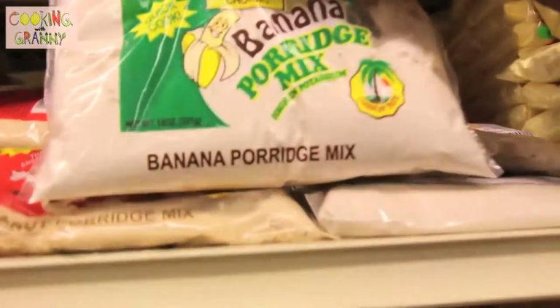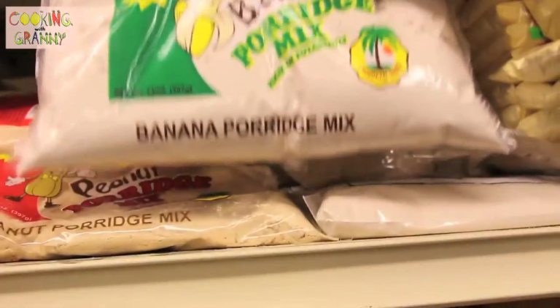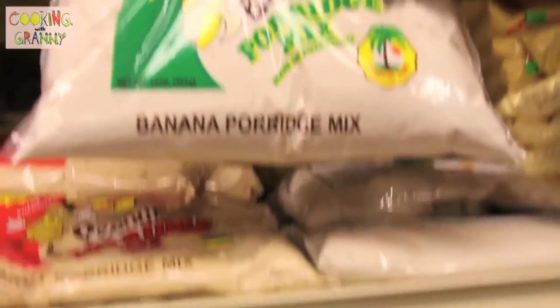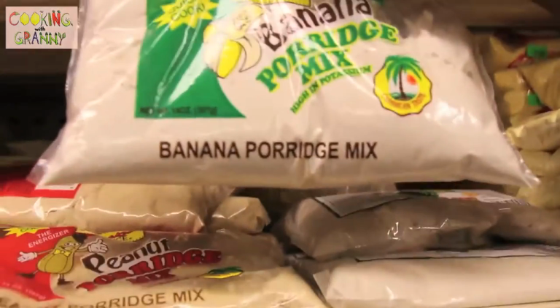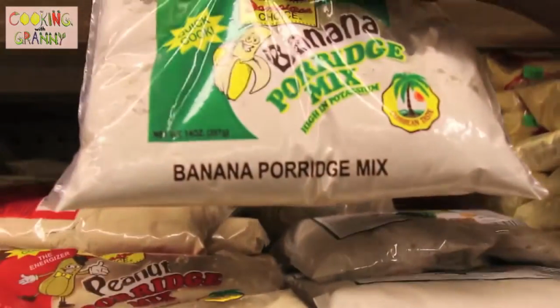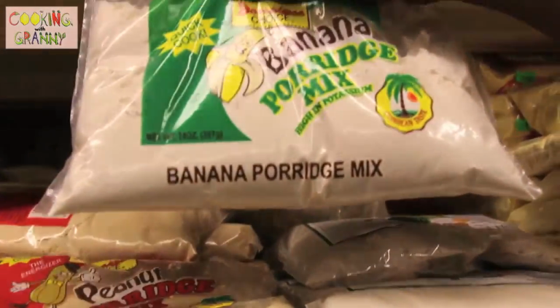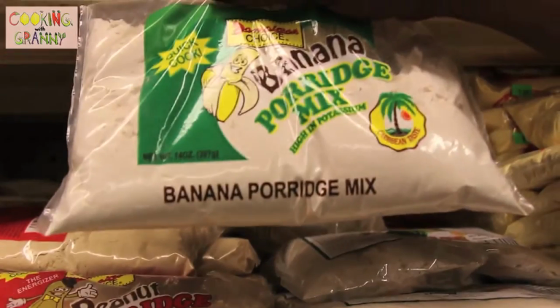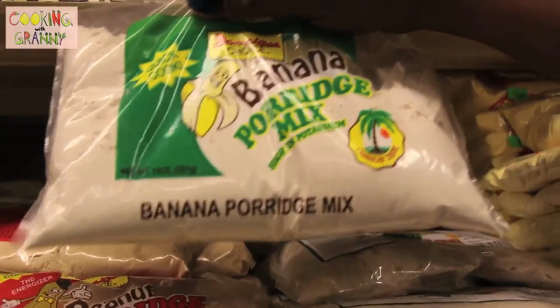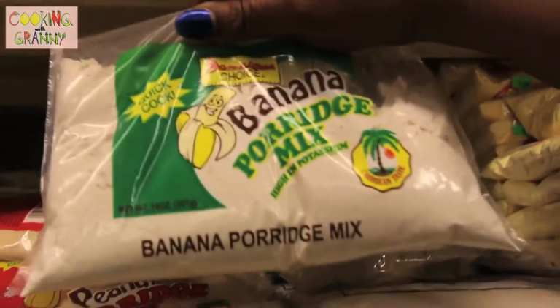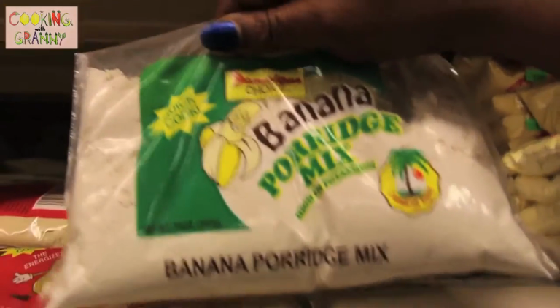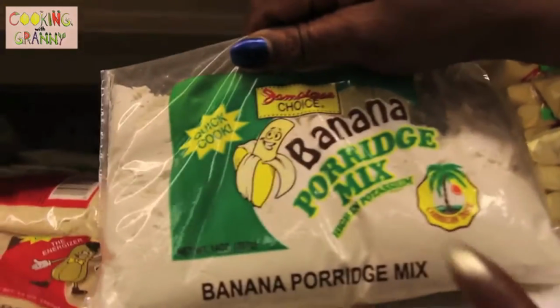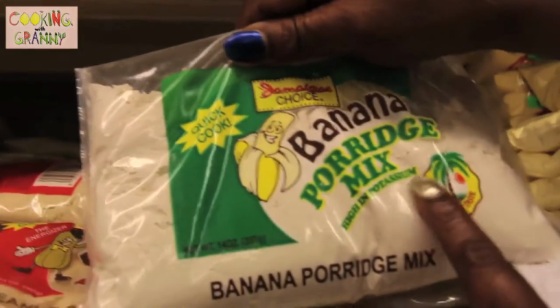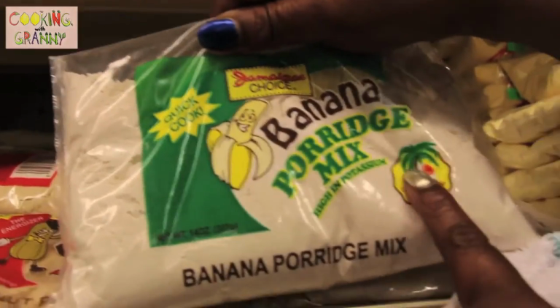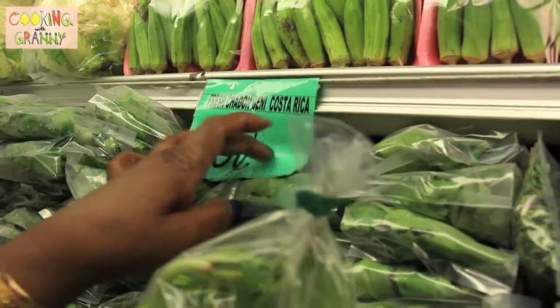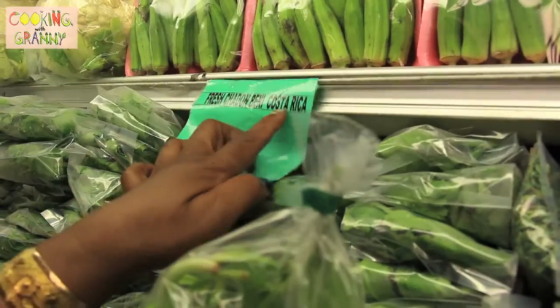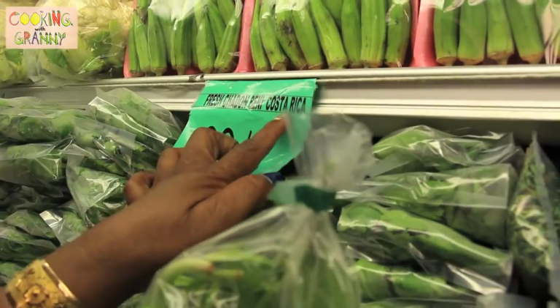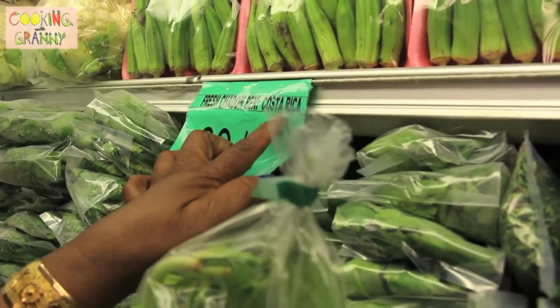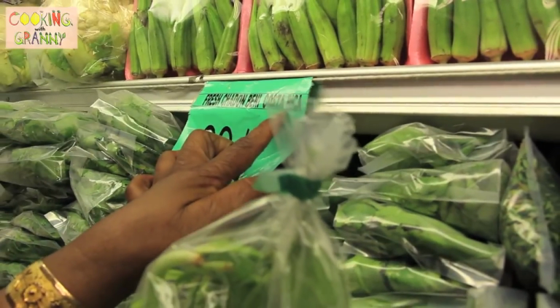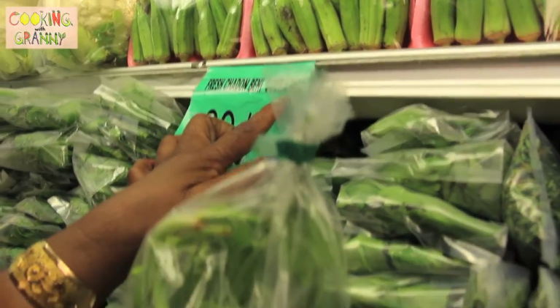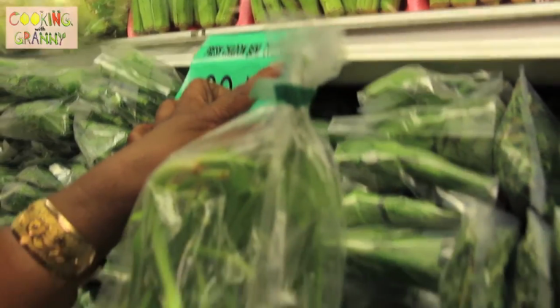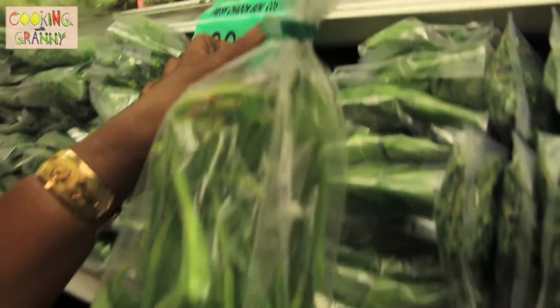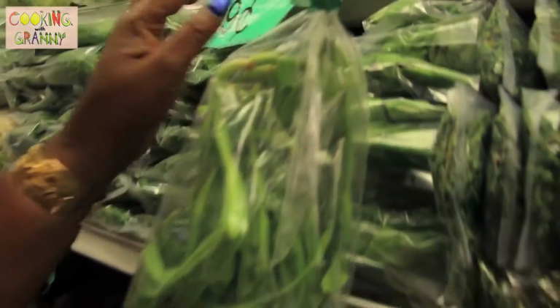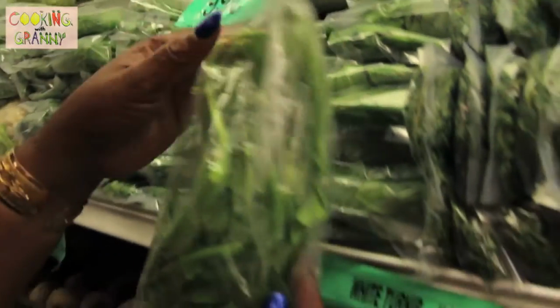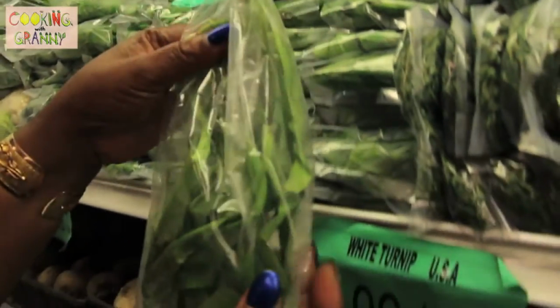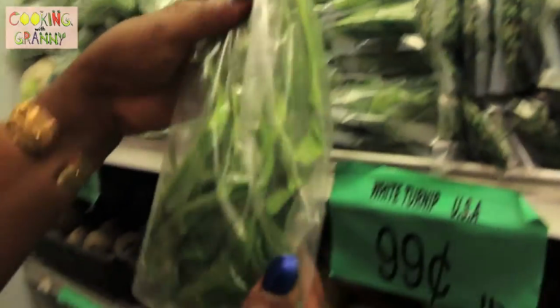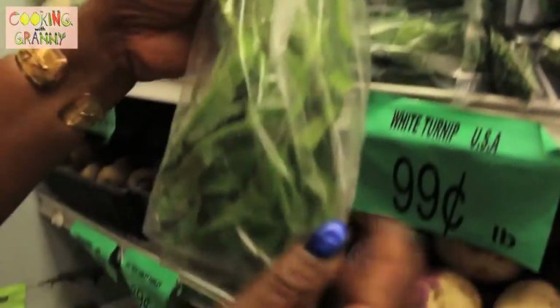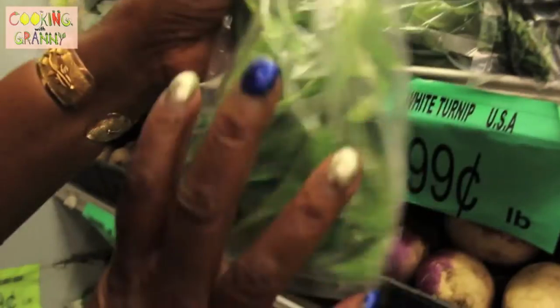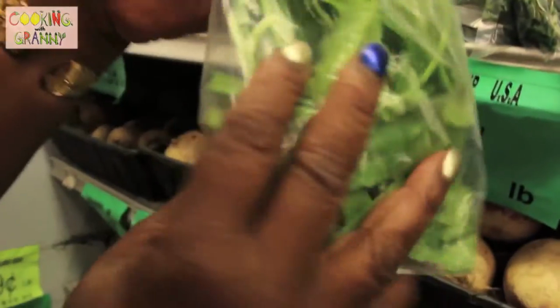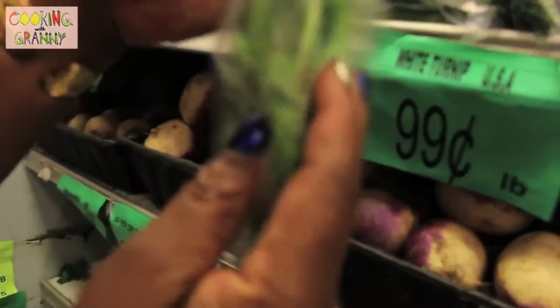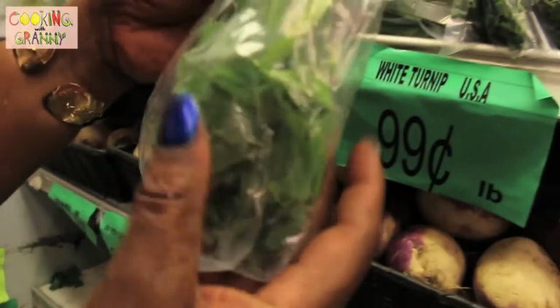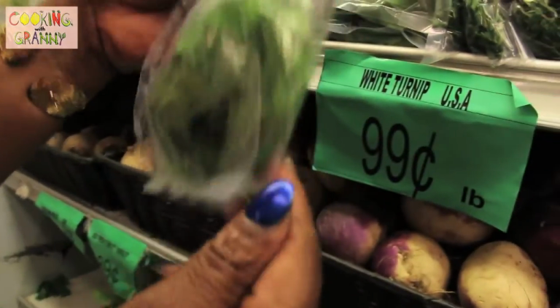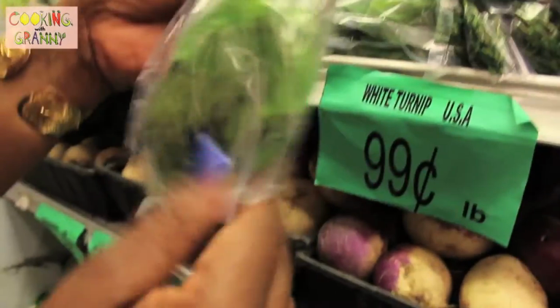And here we have banana flour for making porridge. This is one of the things that I really like to cook with — it's called shadow benny. This is really good when you're cooking fish.